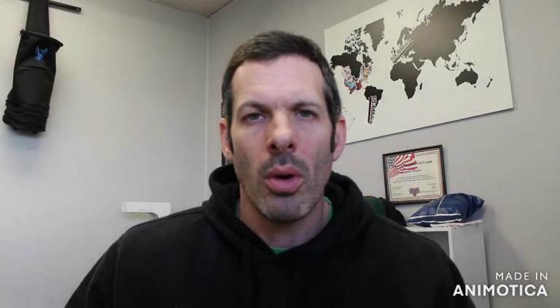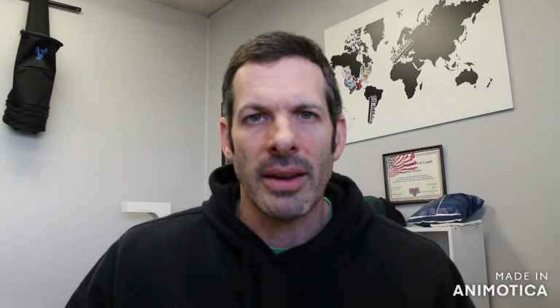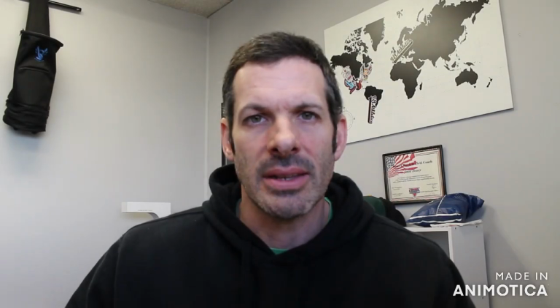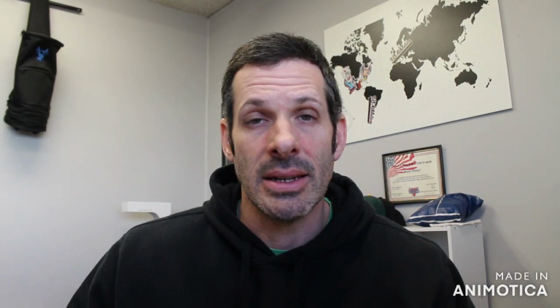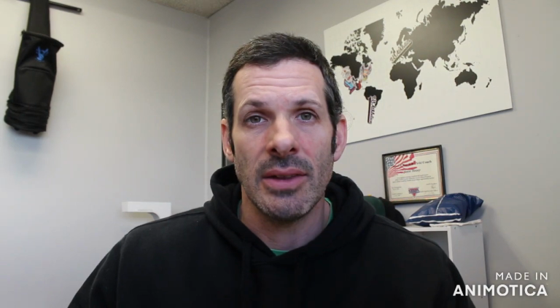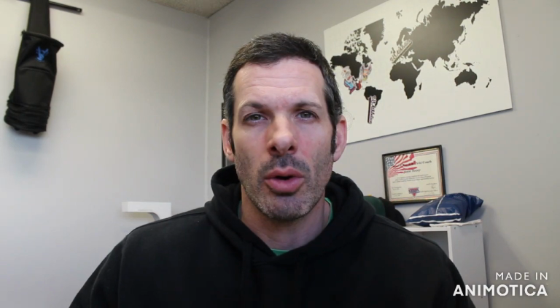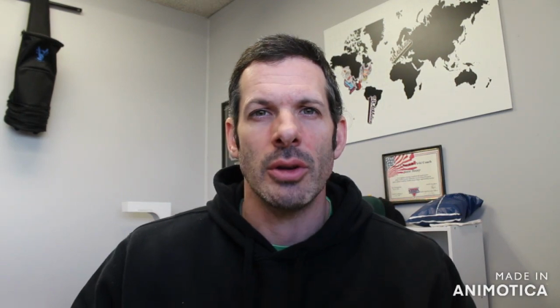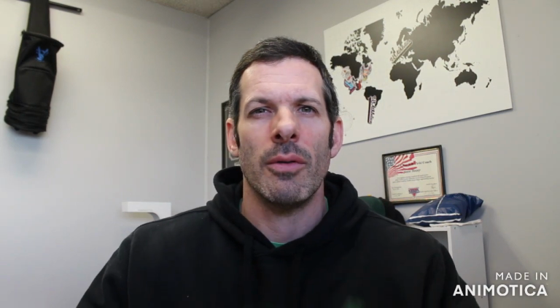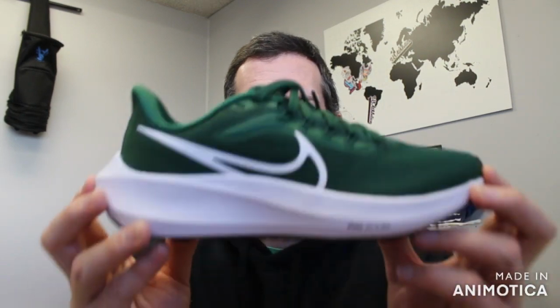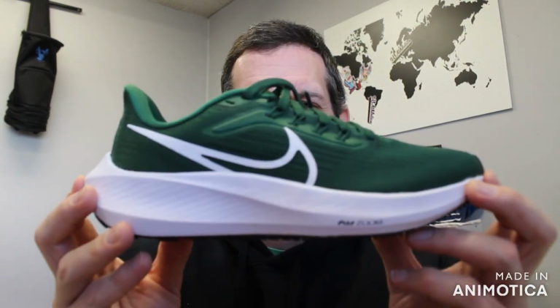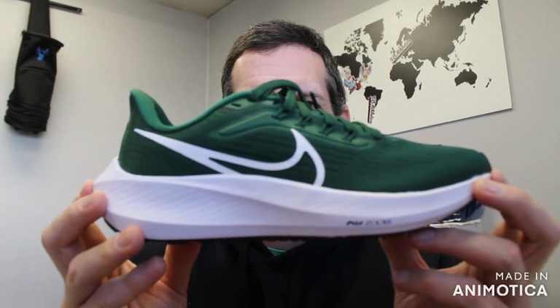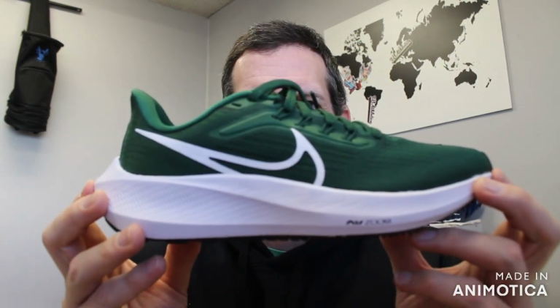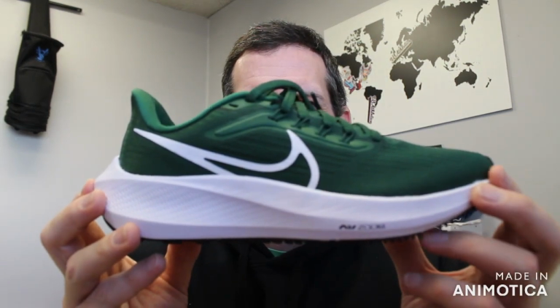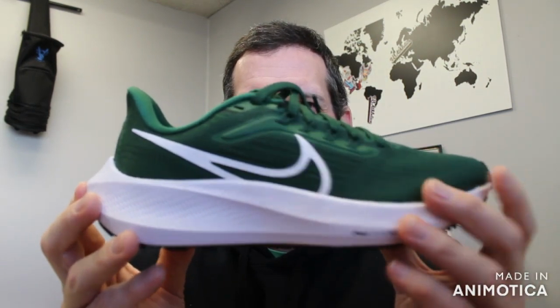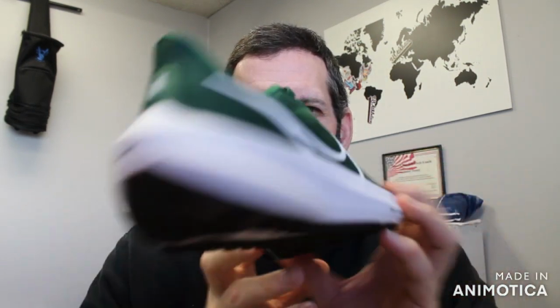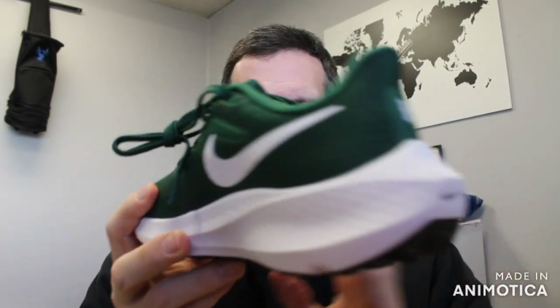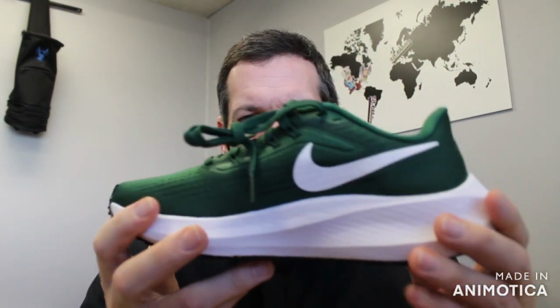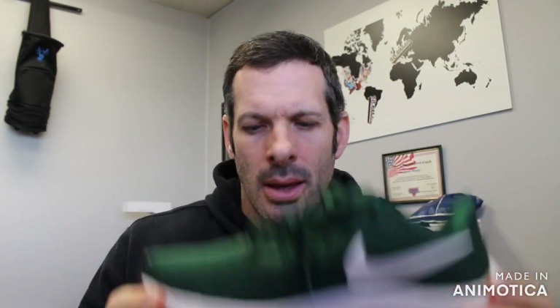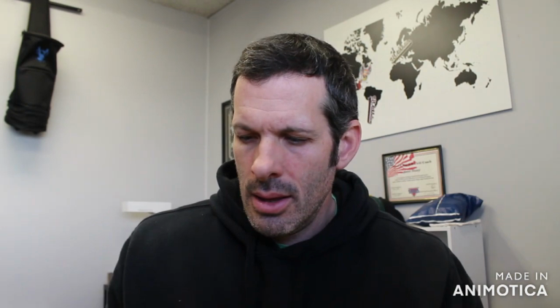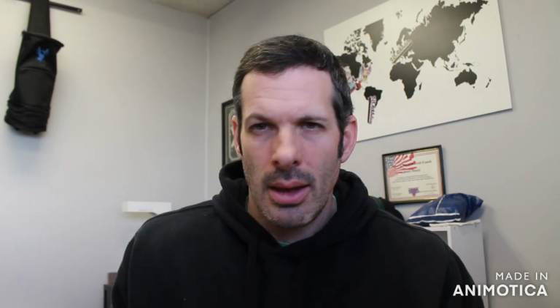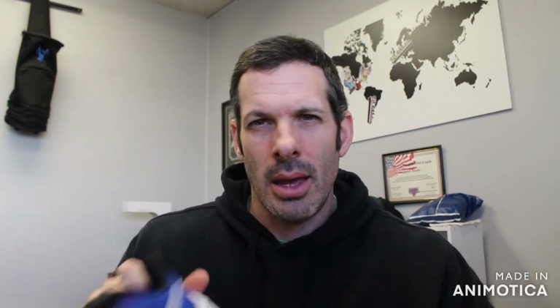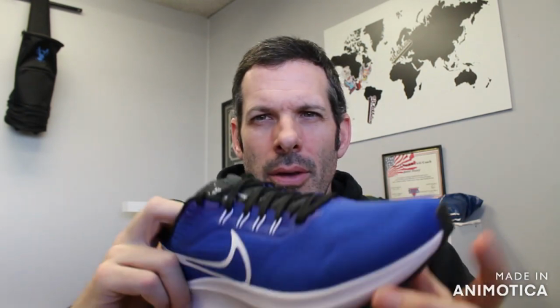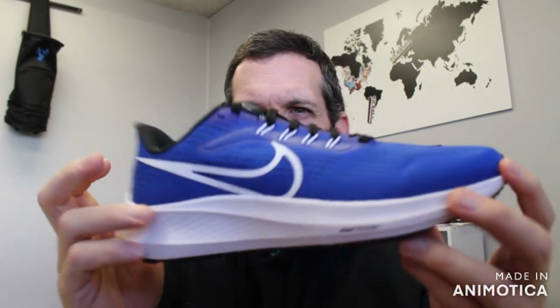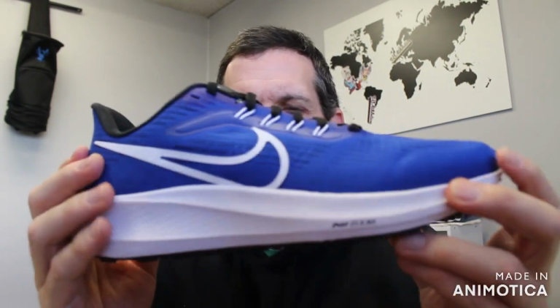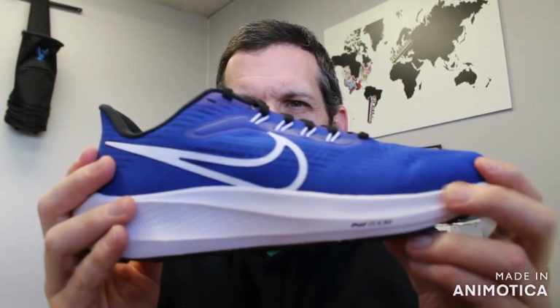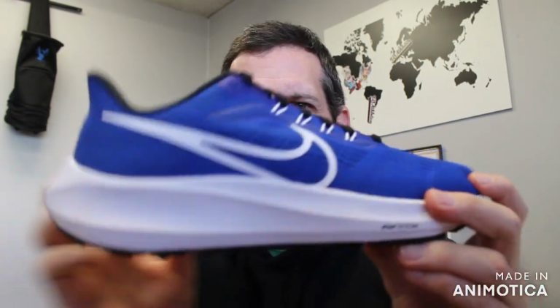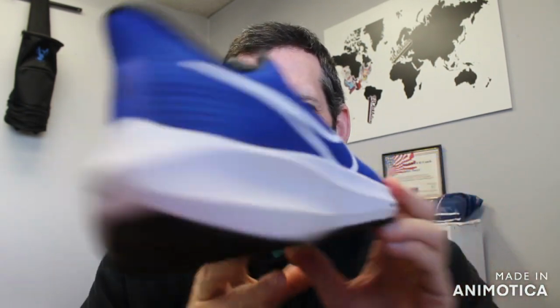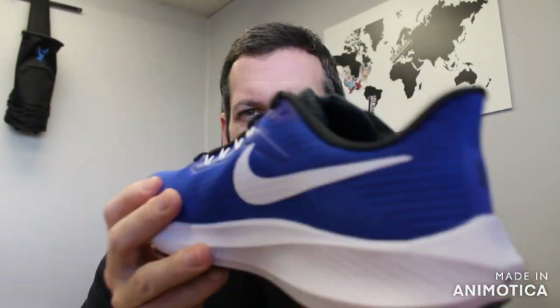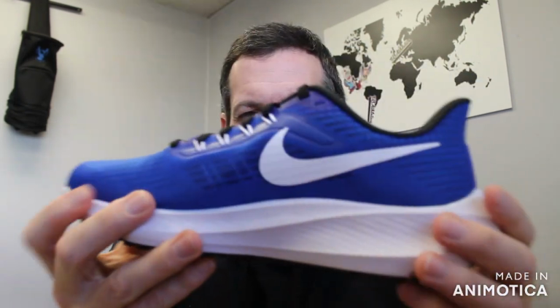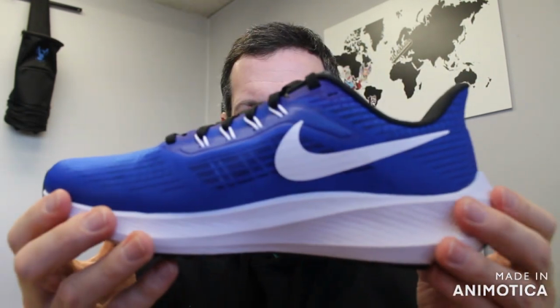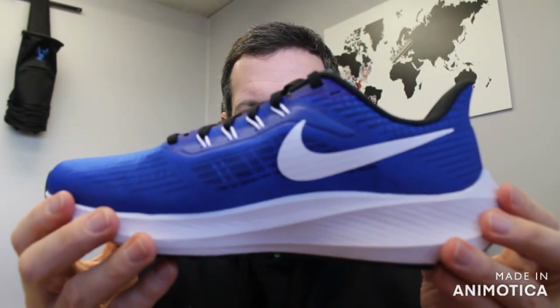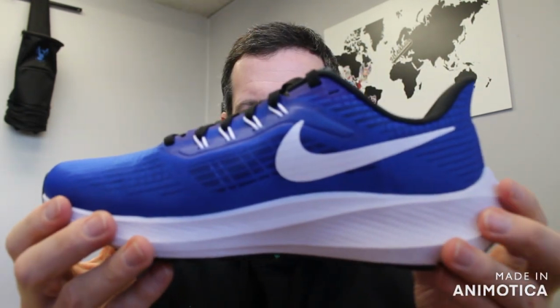Welcome back to VS Athletics. In today's video, we're going to go over the Nike Pegasus 39 TB. There are a lot of versions of the Pegasus, and the TB is one of them.